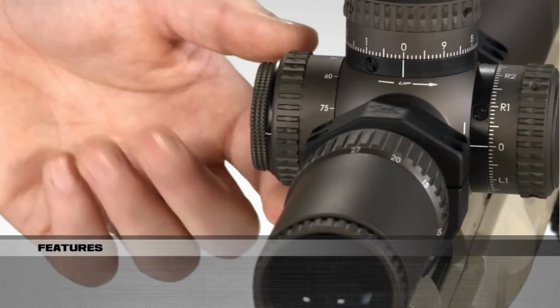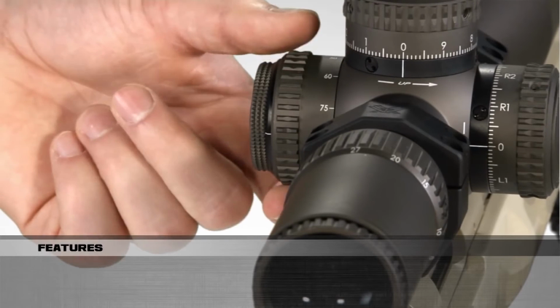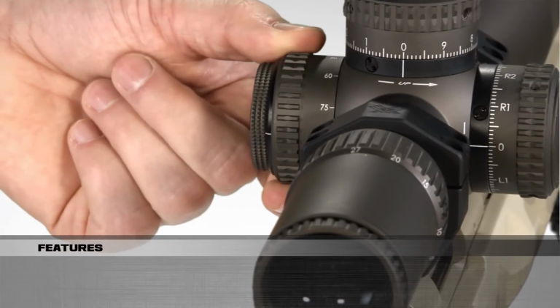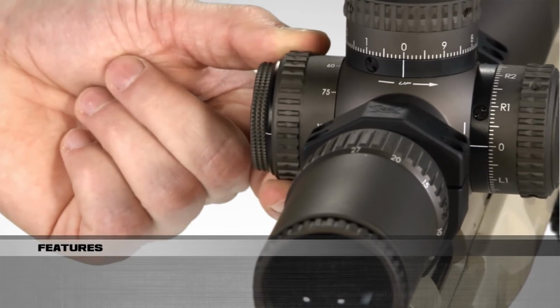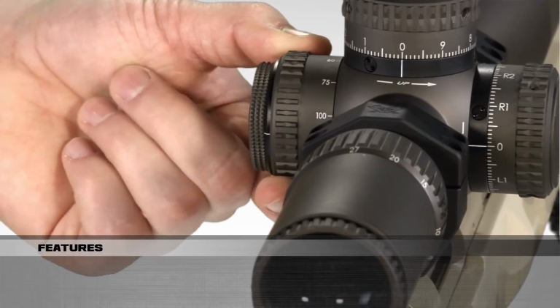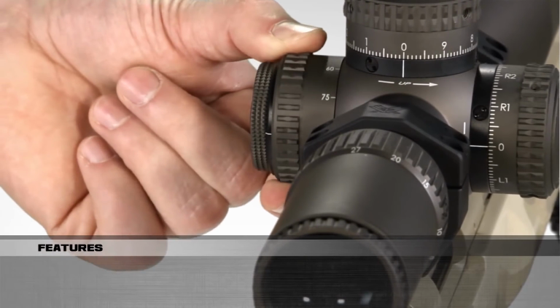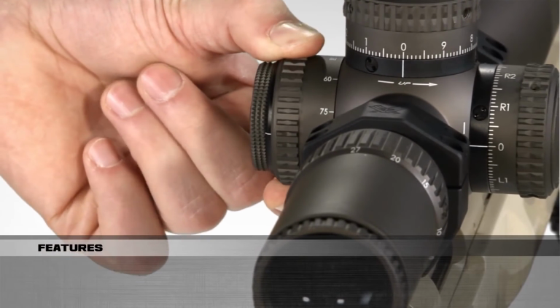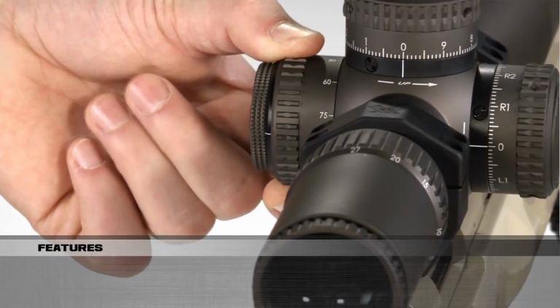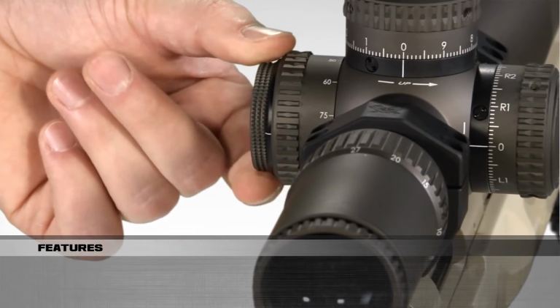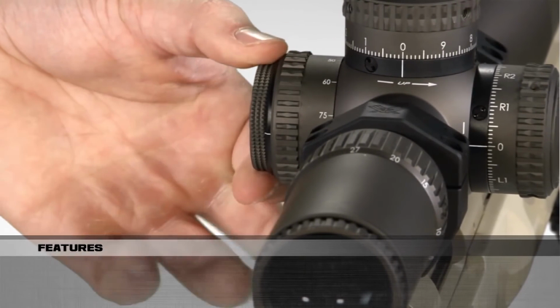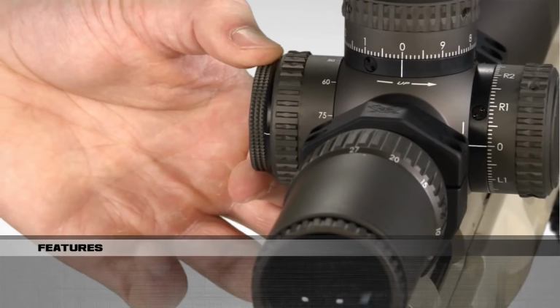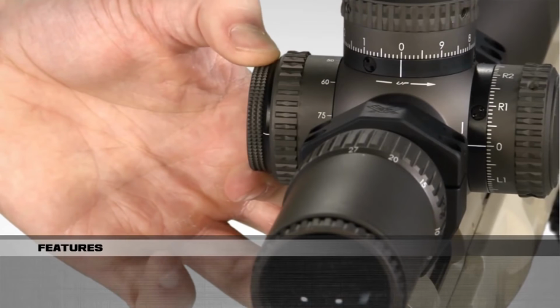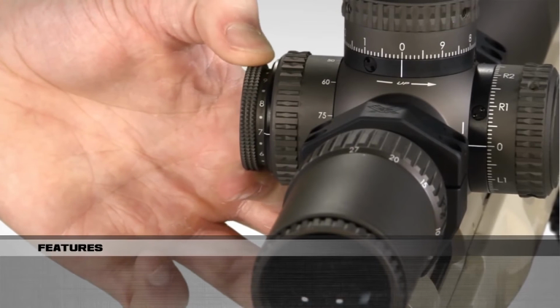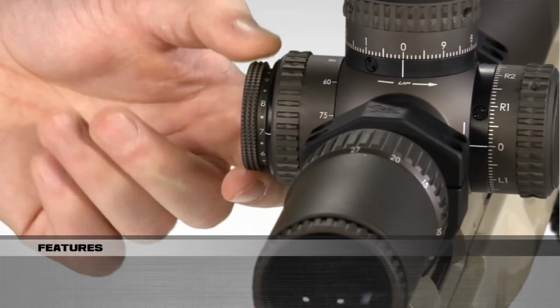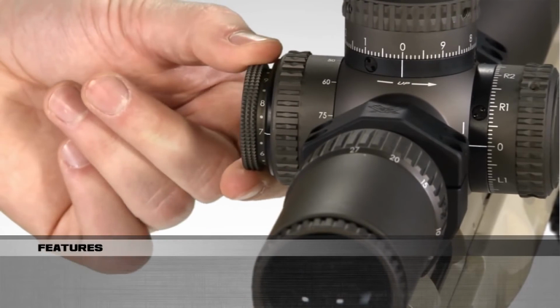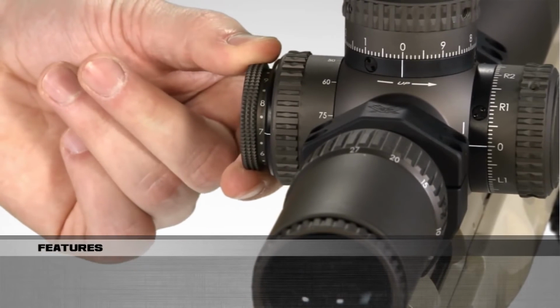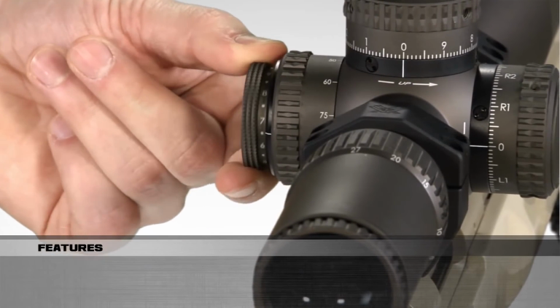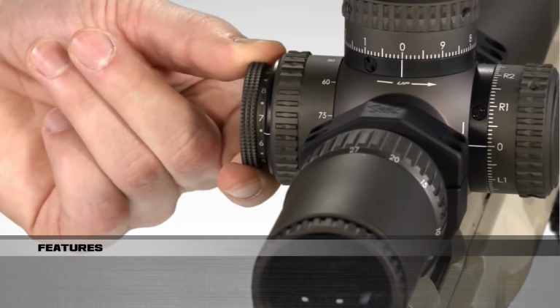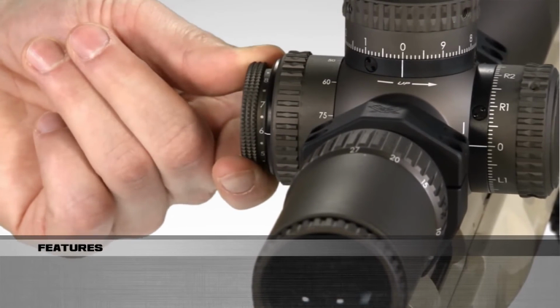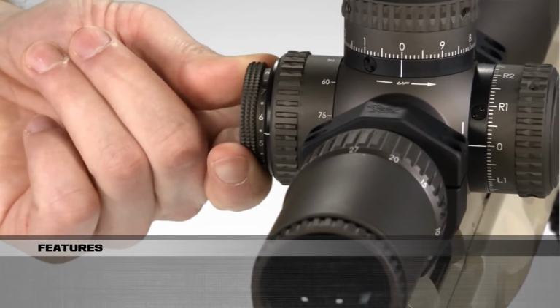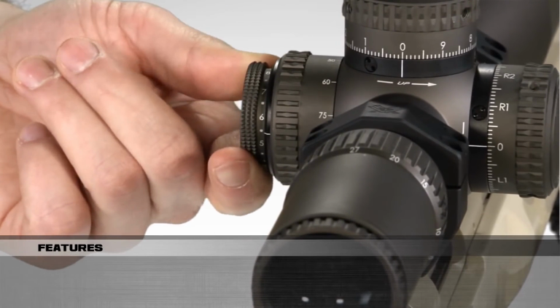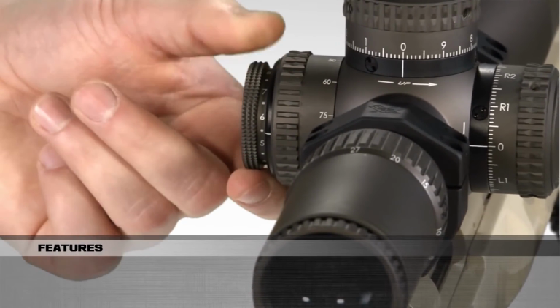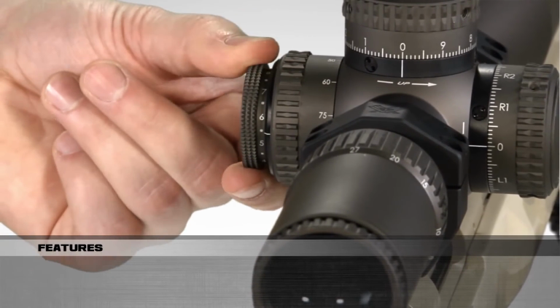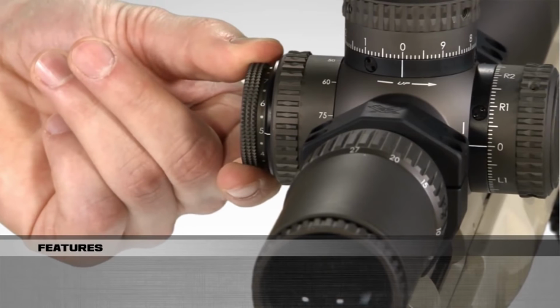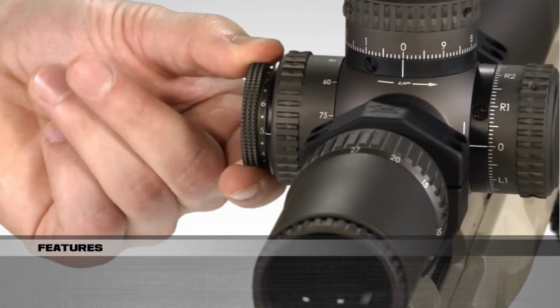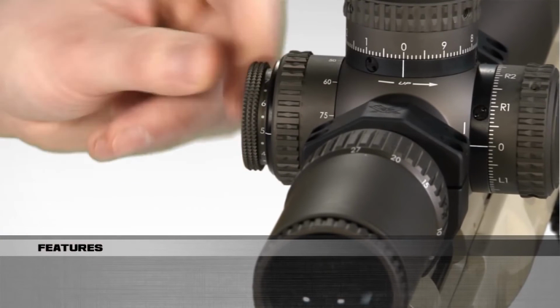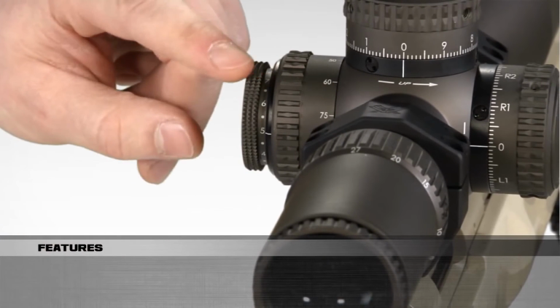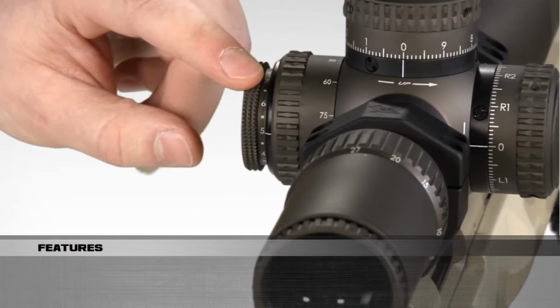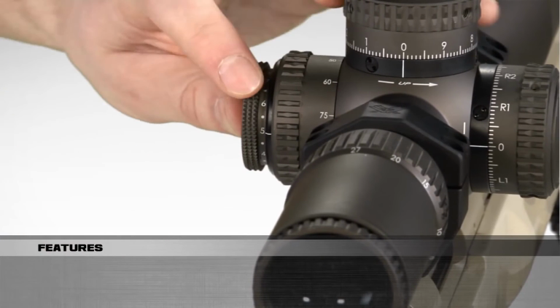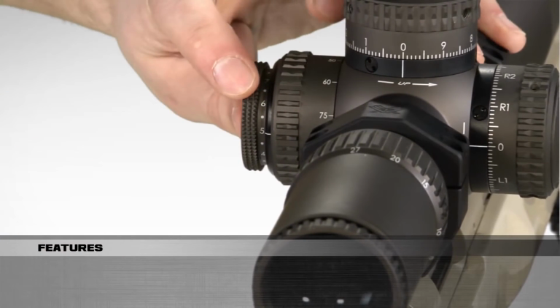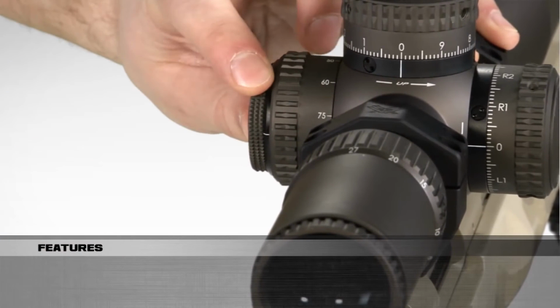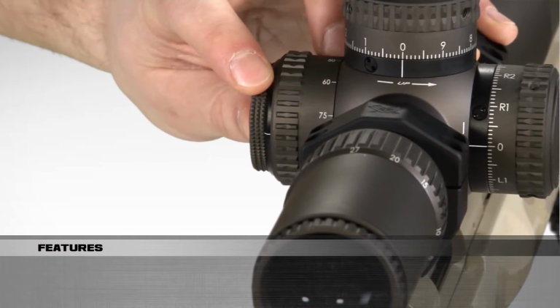Parallax is adjusted by rotating the outer knob. The illumination control pulls out and rotates between 11 different intensities with off positions between each setting. Once set, it locks into the desired setting.